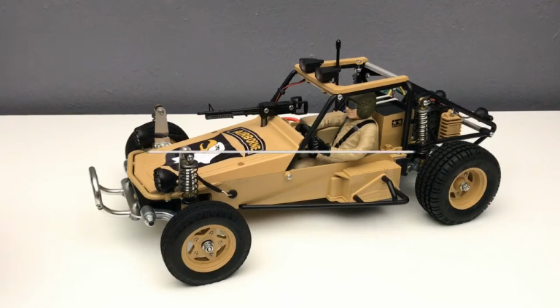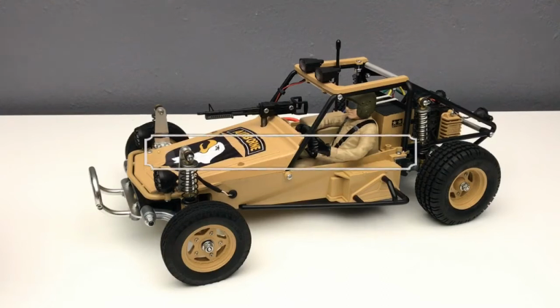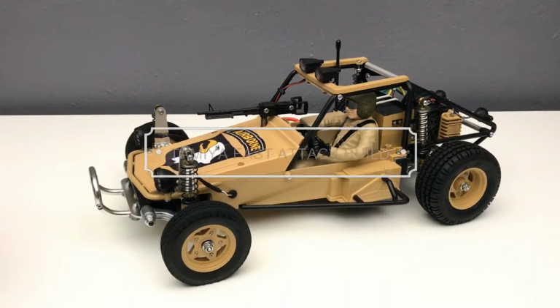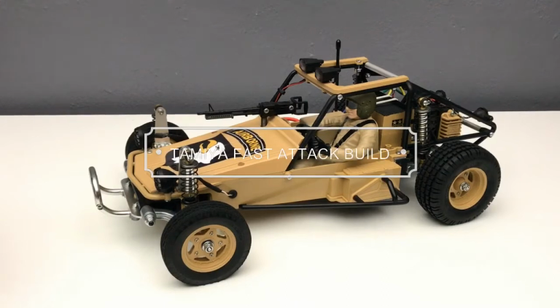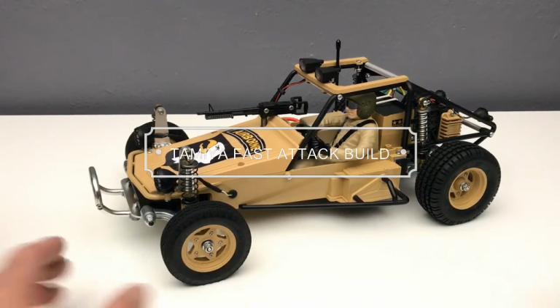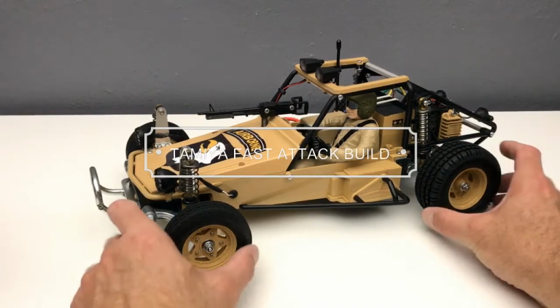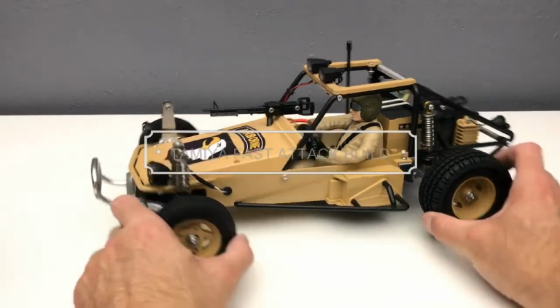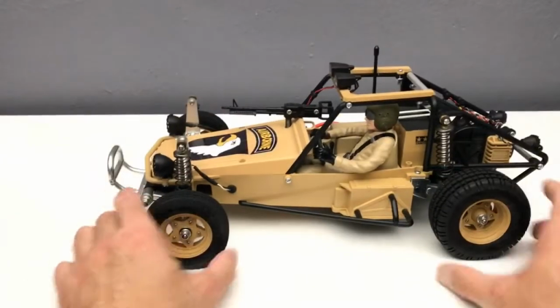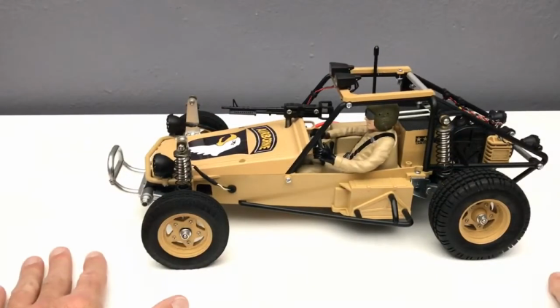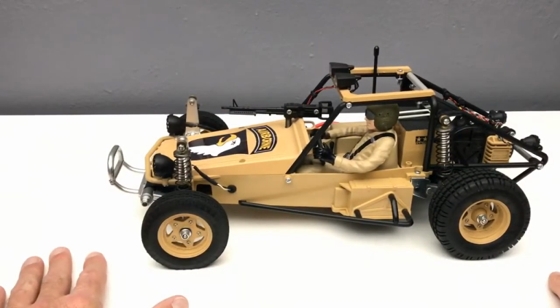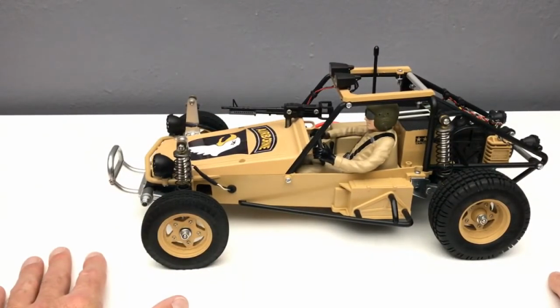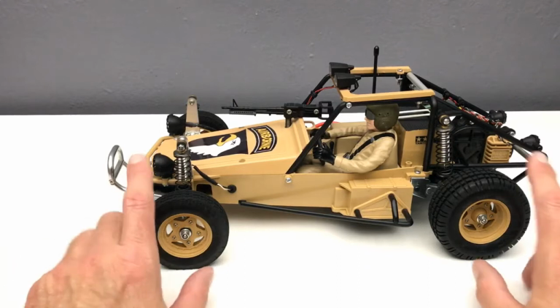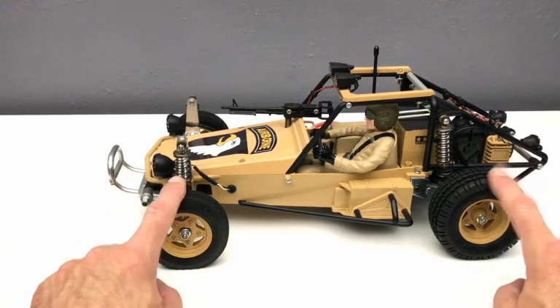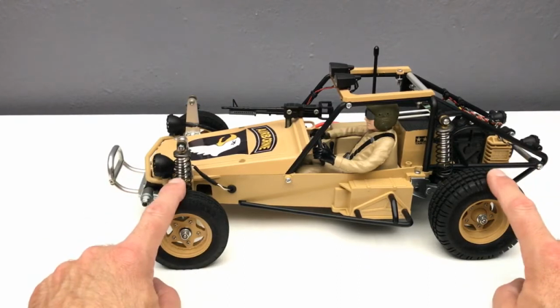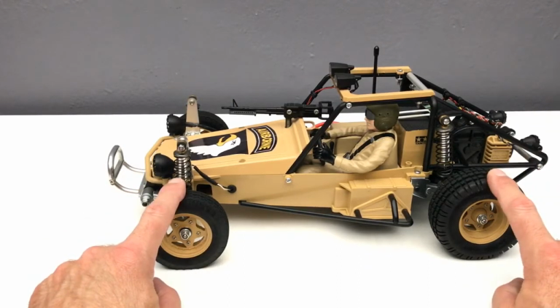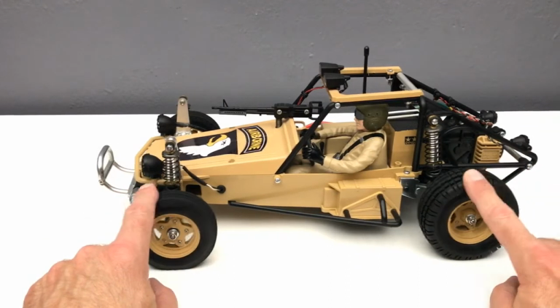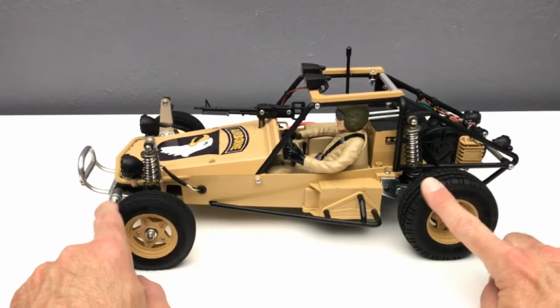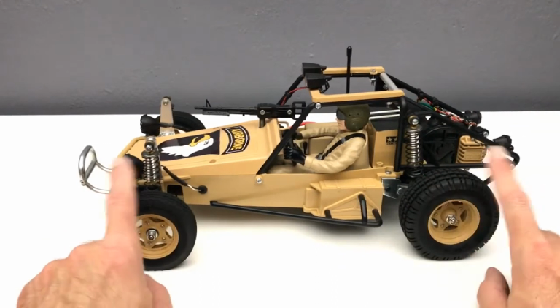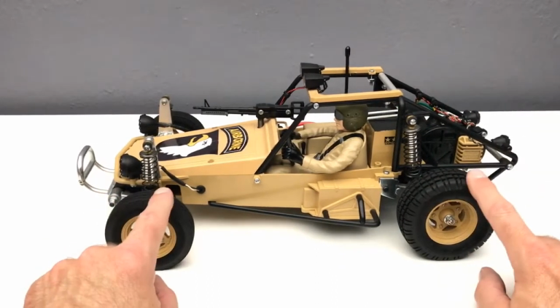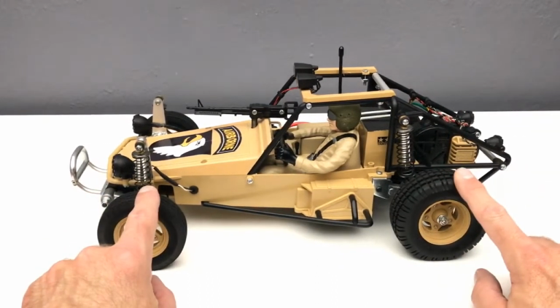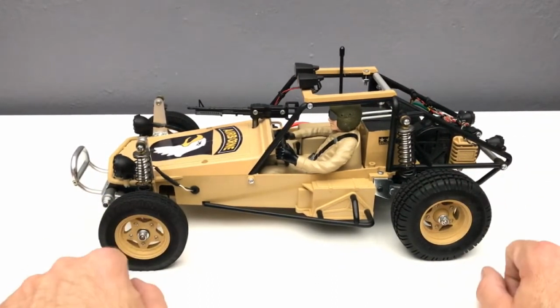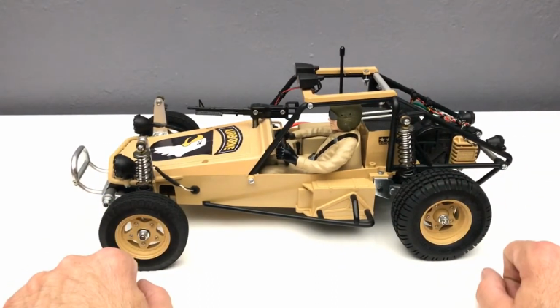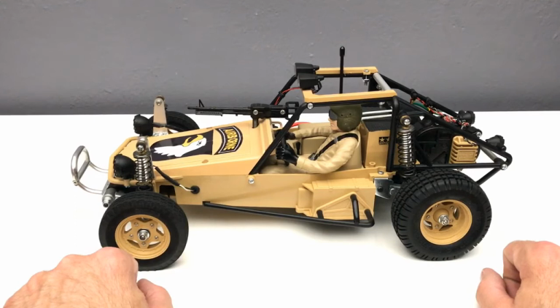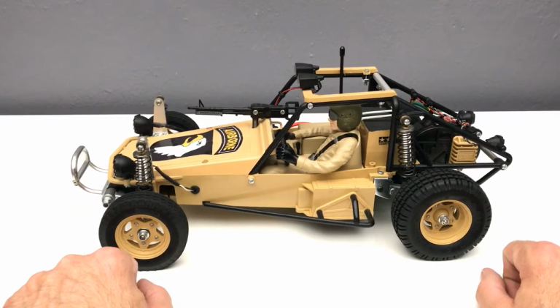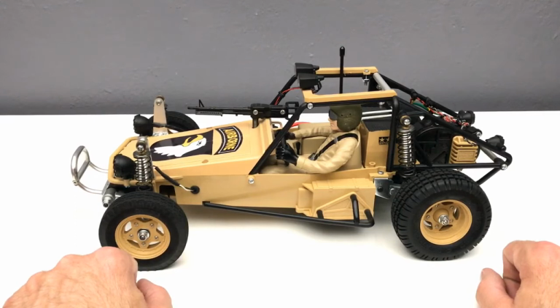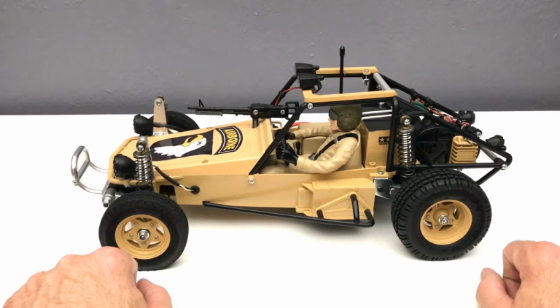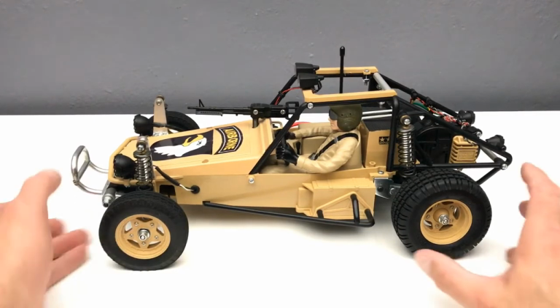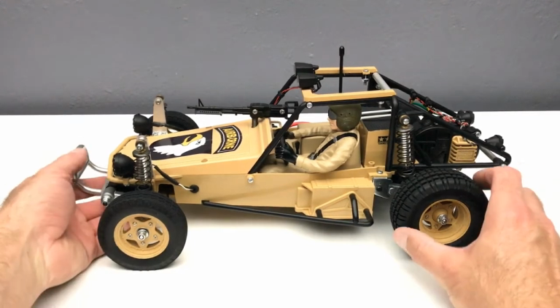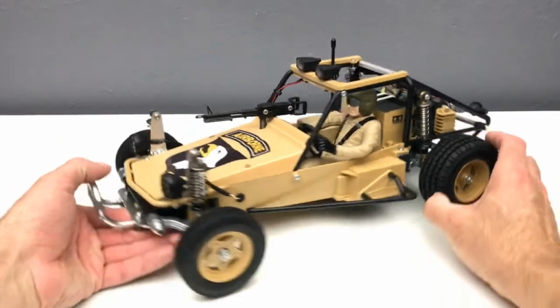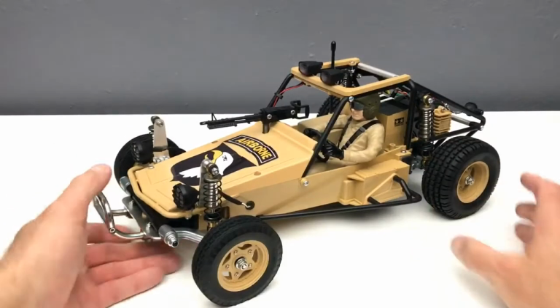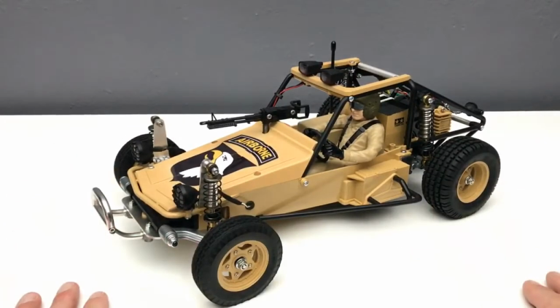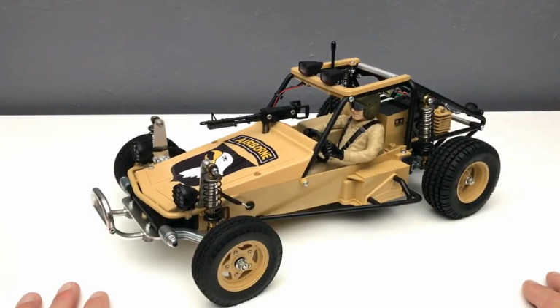I got another build here. I built this a while ago but I never made a video on it, so I figured I'd throw it up on YouTube. I put a lot of aftermarket on here — some parts folks might be looking at online — so I figured I'd show them off and you can decide if you want to put them on yours as well.